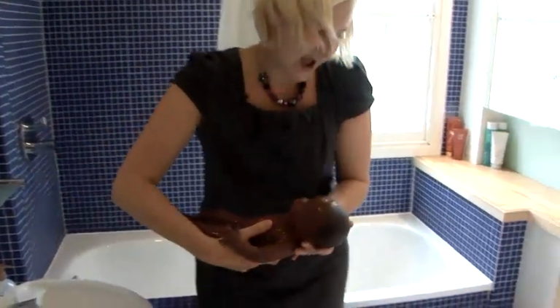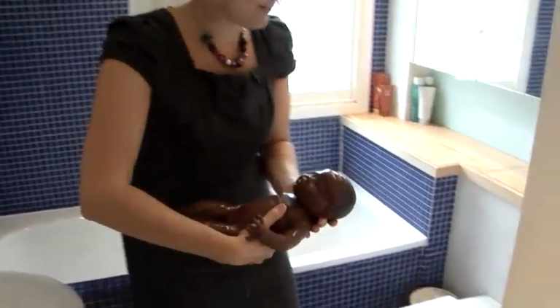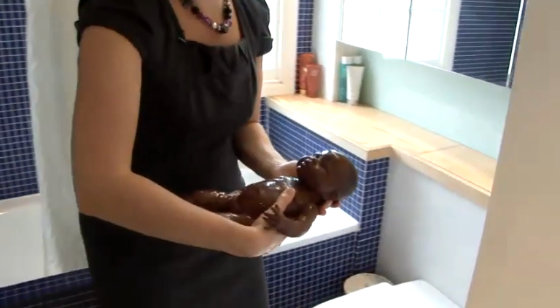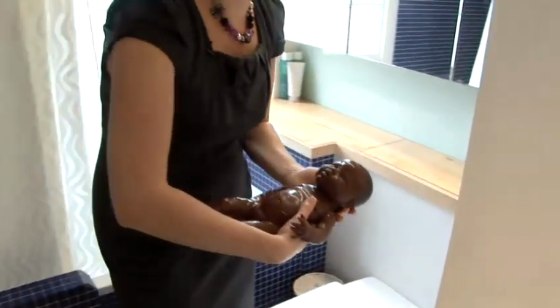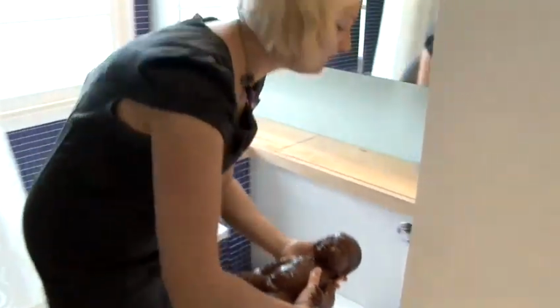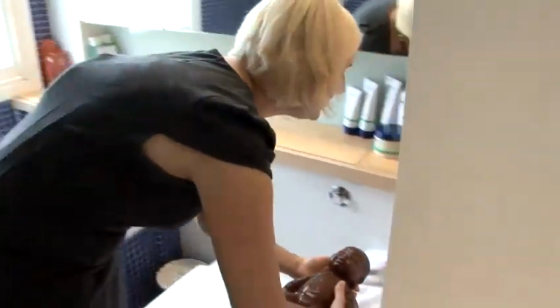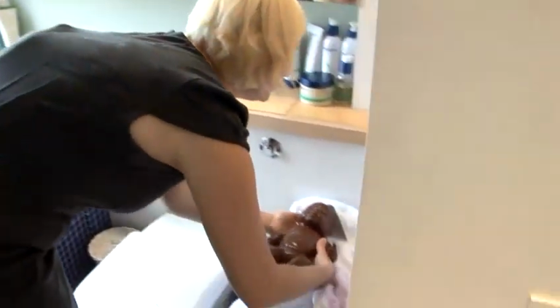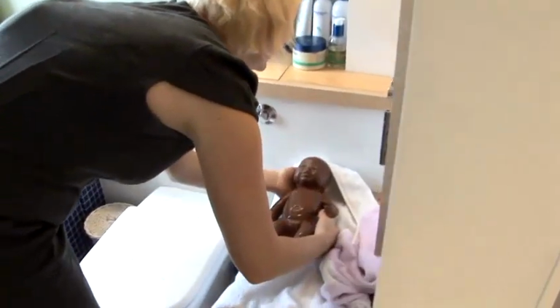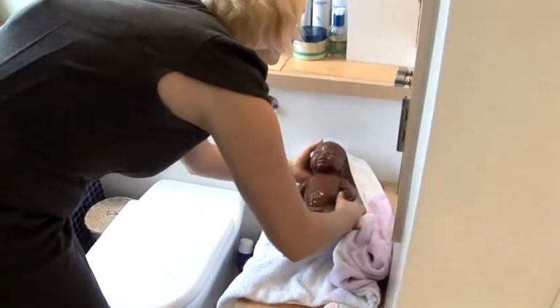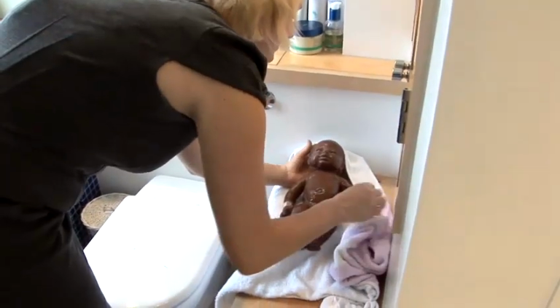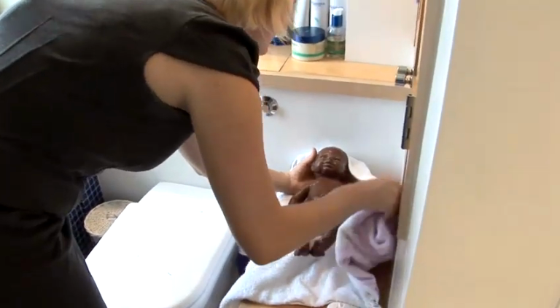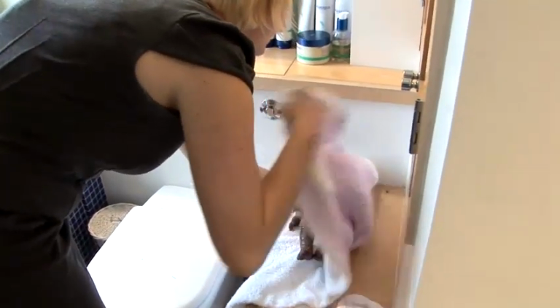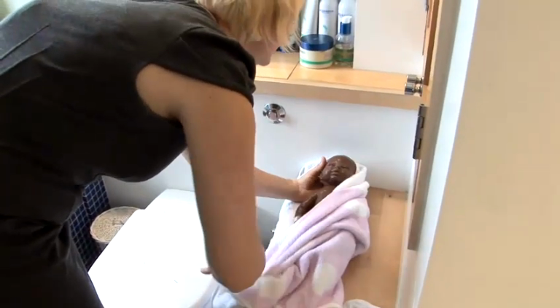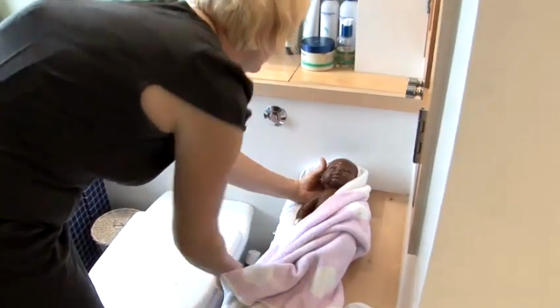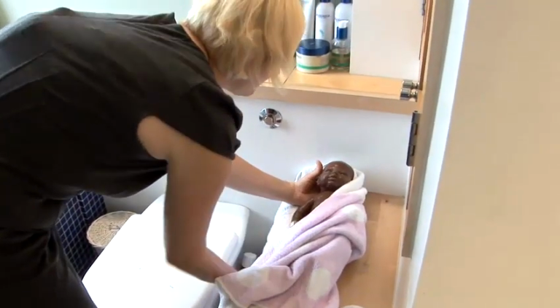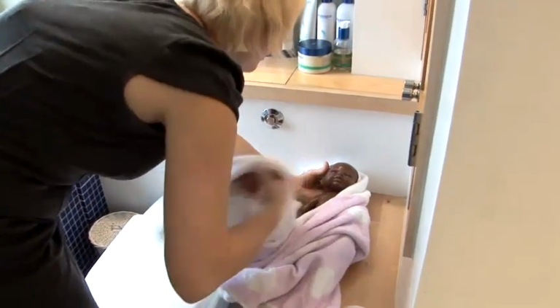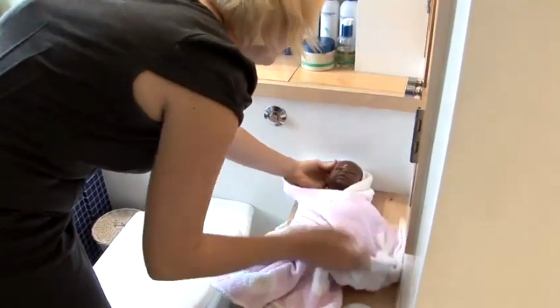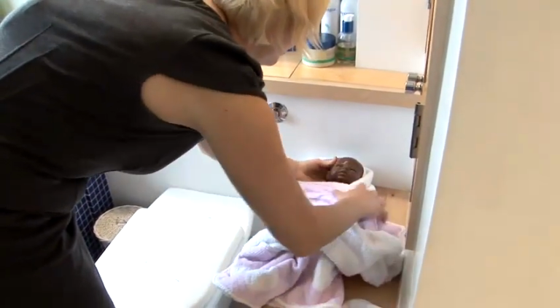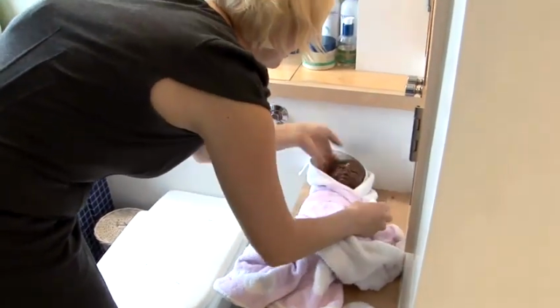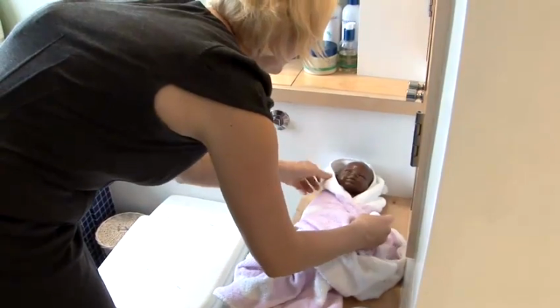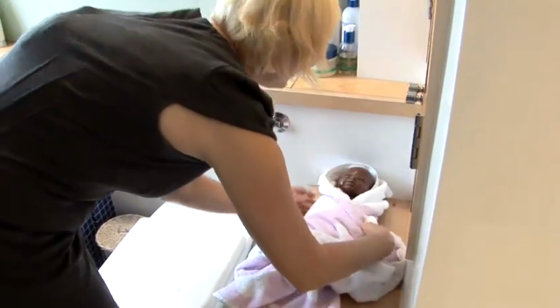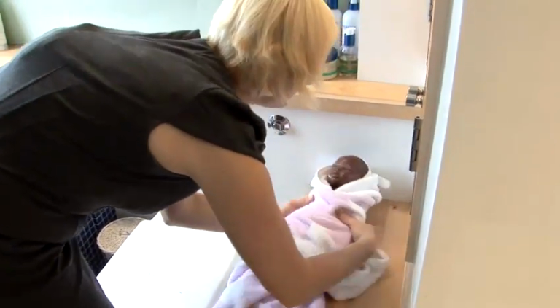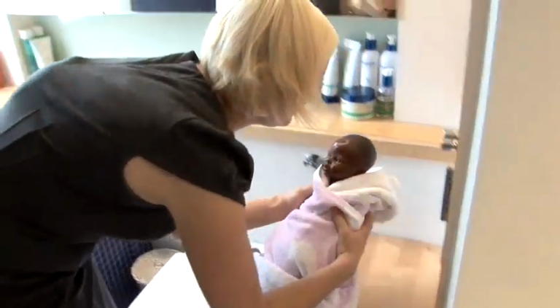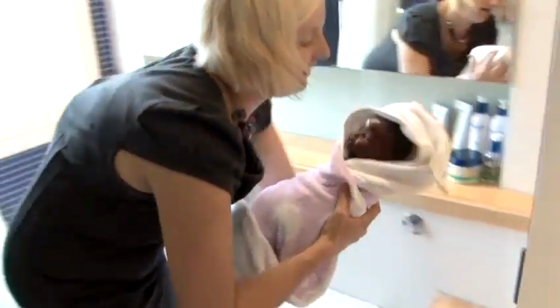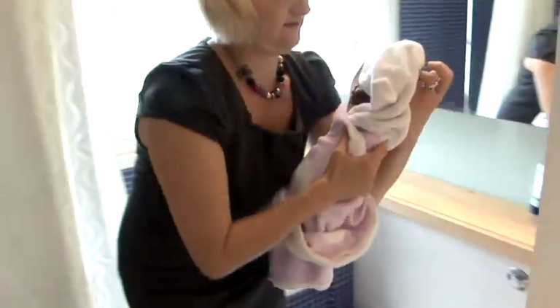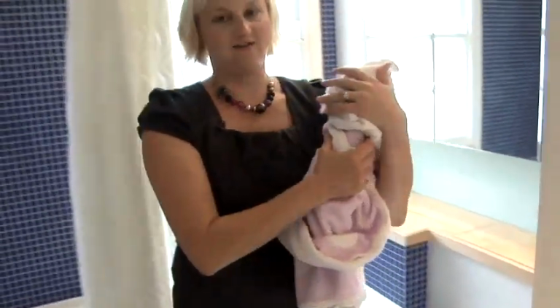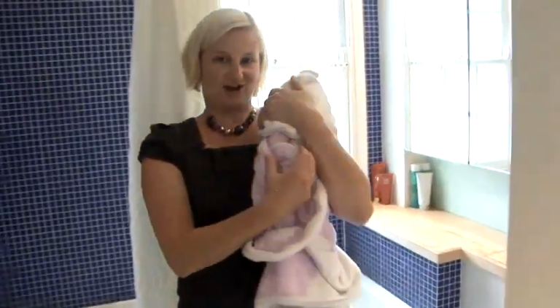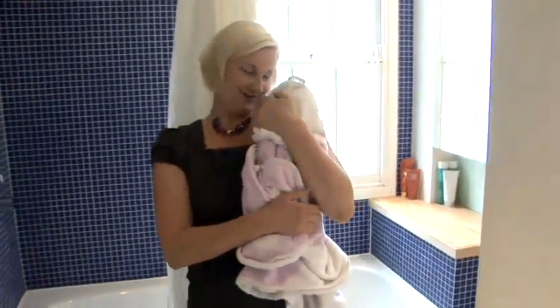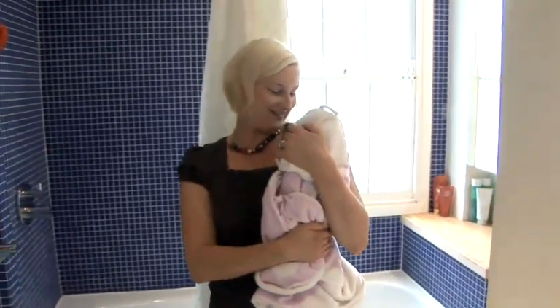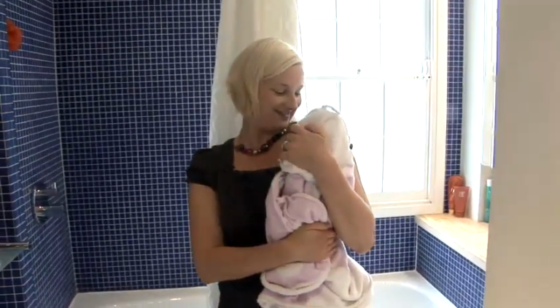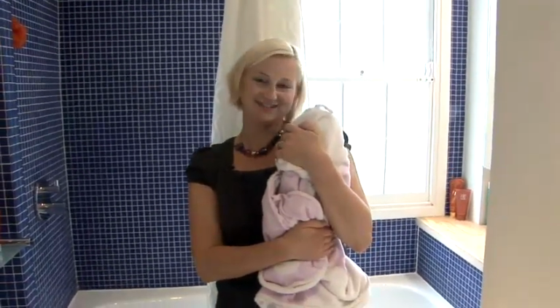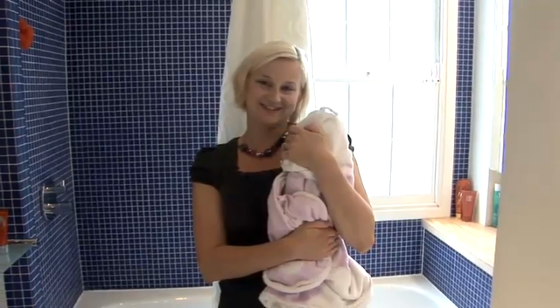Pop her in her nice warm towel — these hooded towels are great — and we're just going to wrap her up and give her a lovely cuddle.